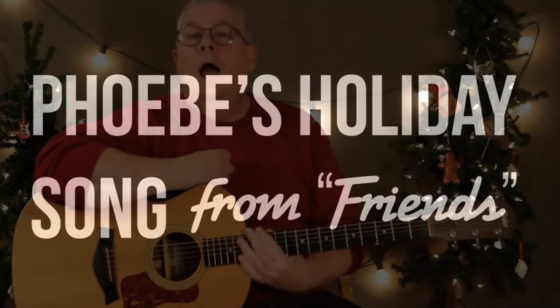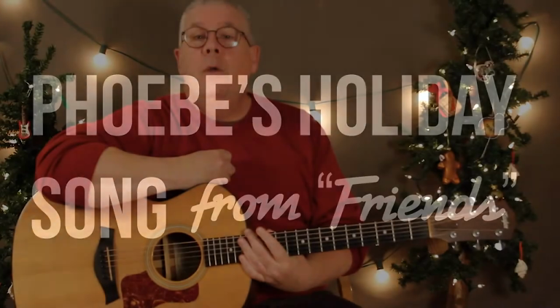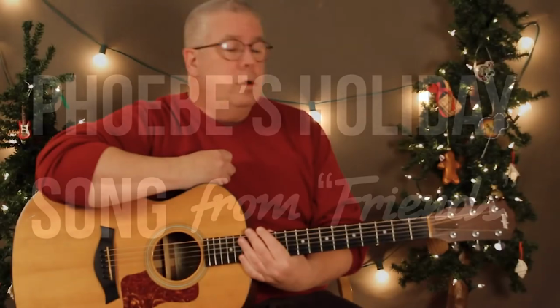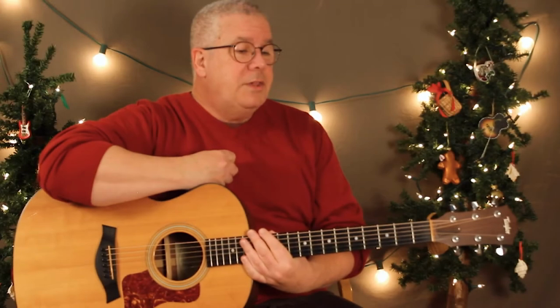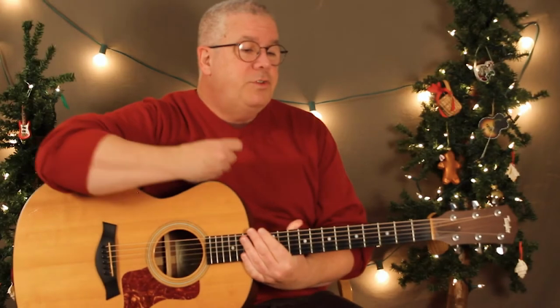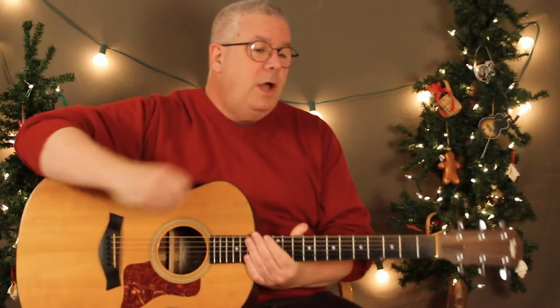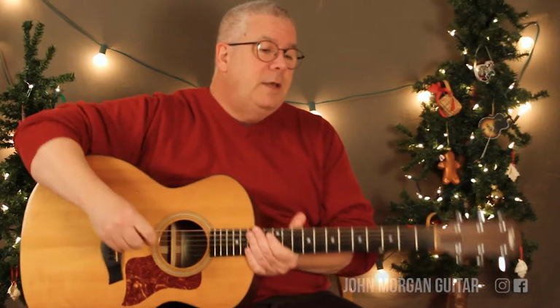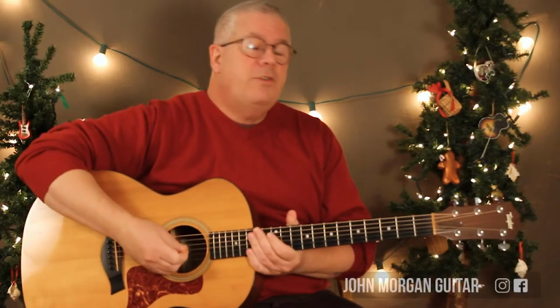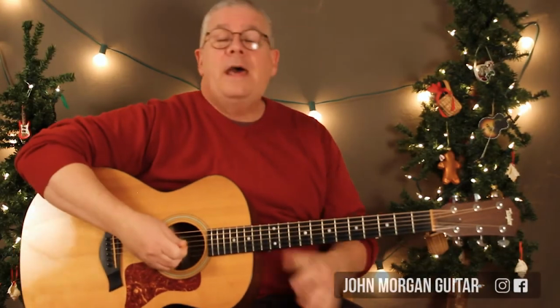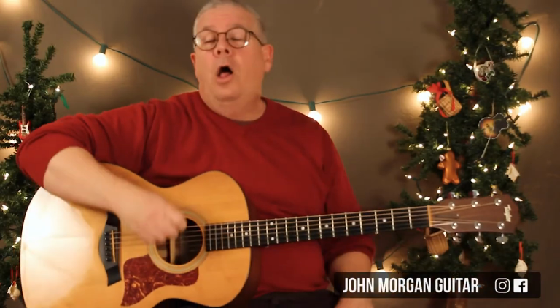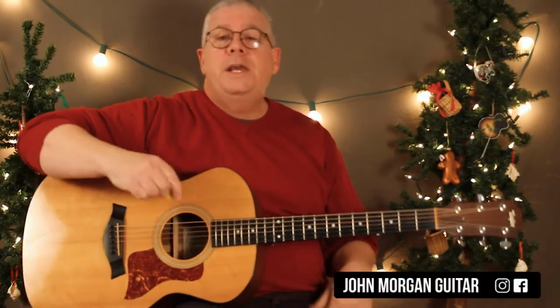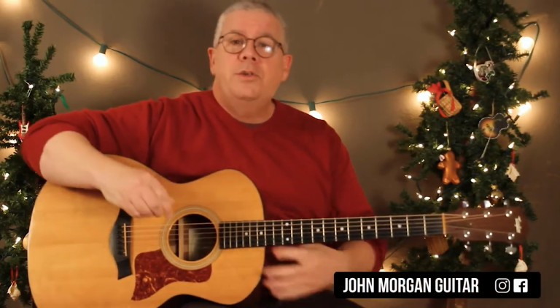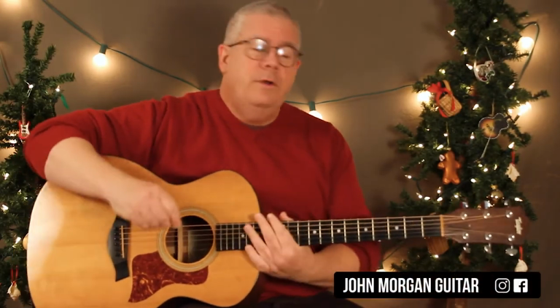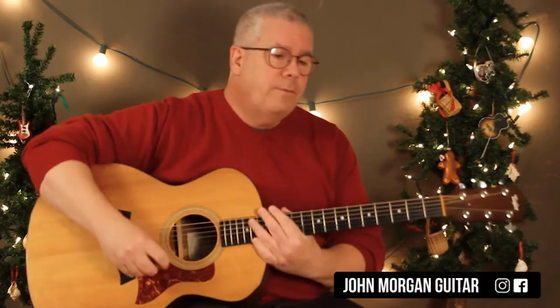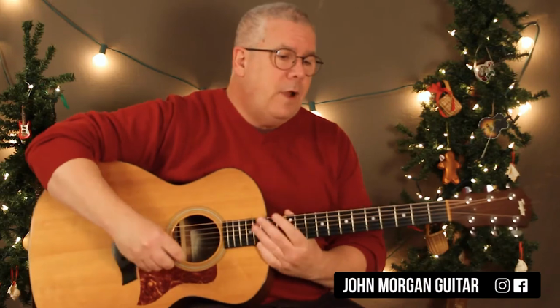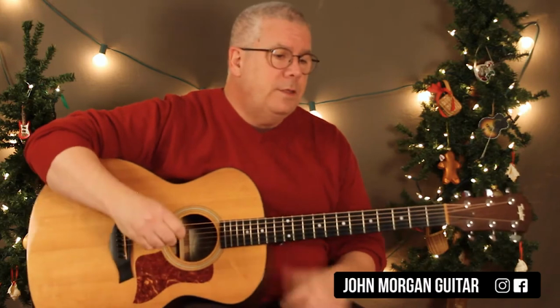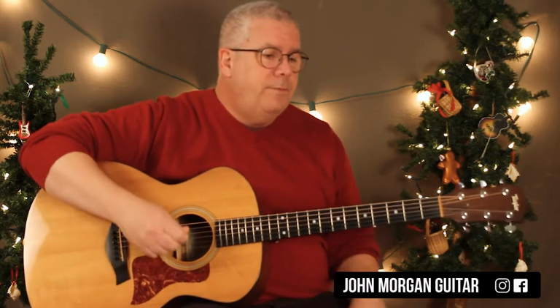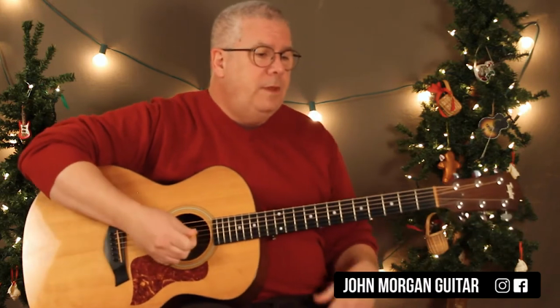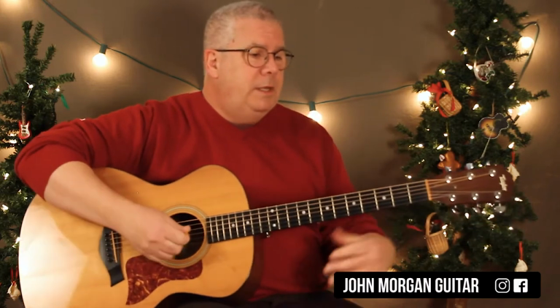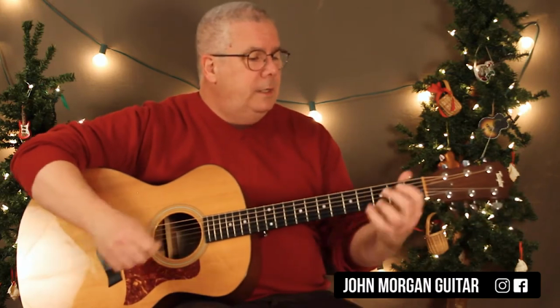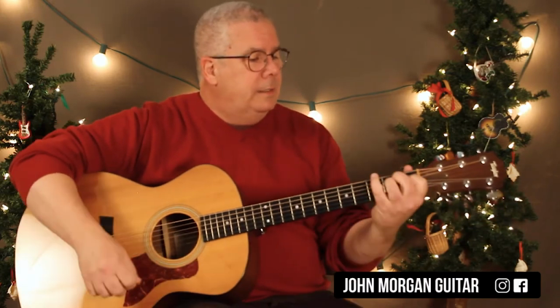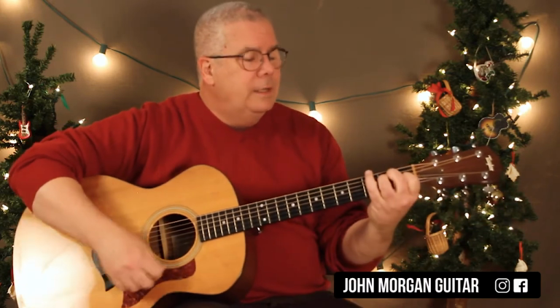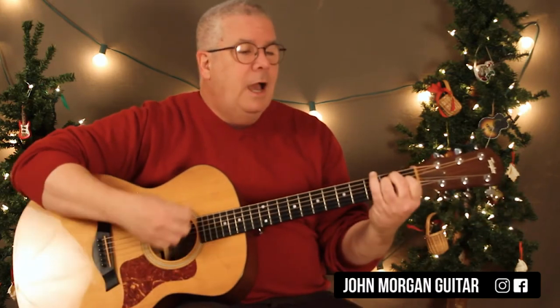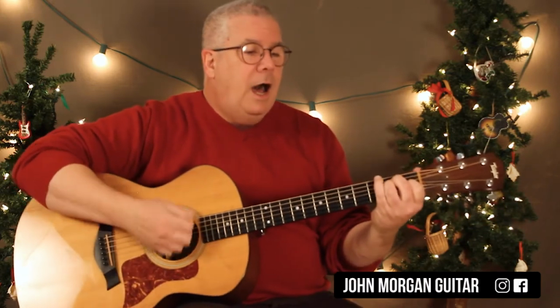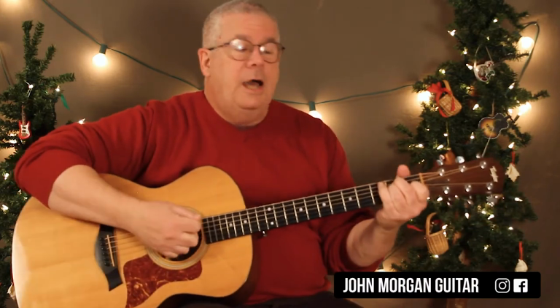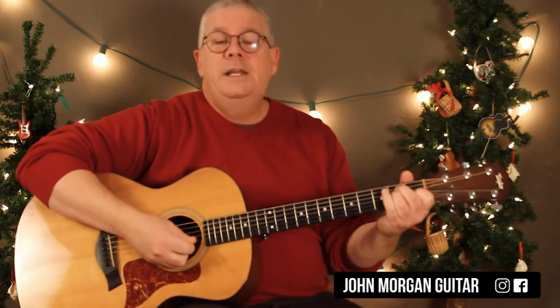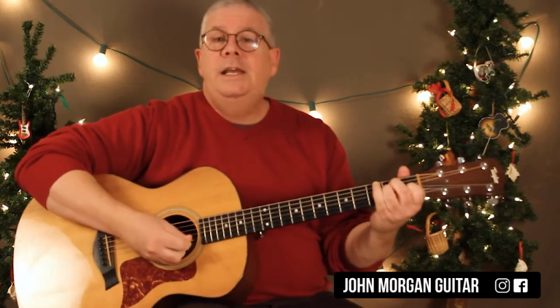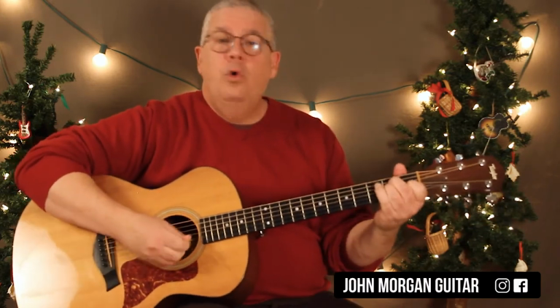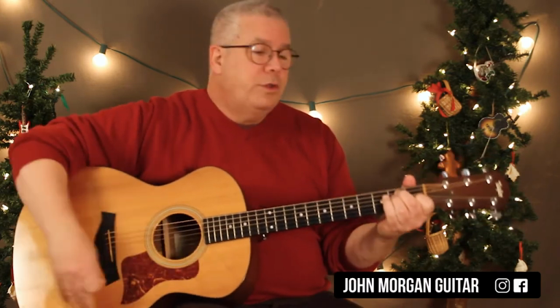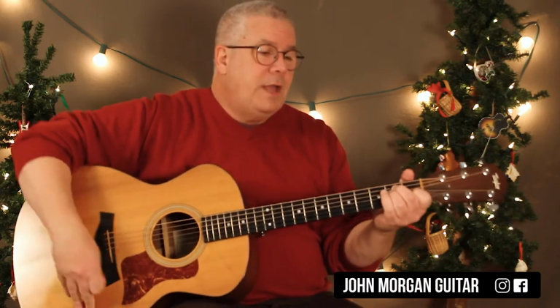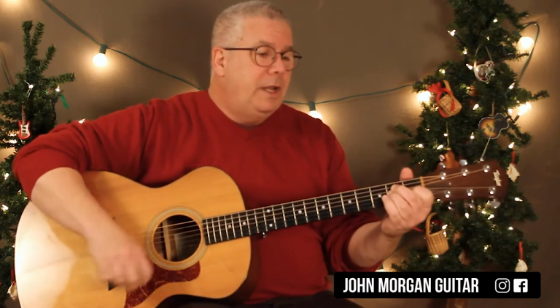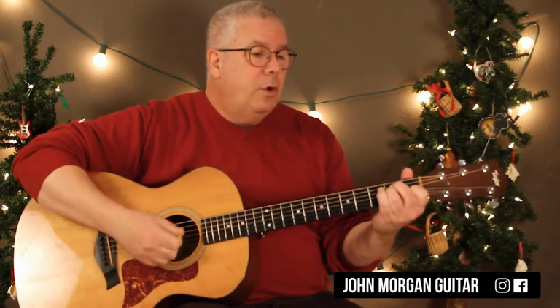Hi, welcome to Lessons with John. Today we're going to try that holiday song for friends that Phoebe did. You need an E chord — it's going to start with an E chord.